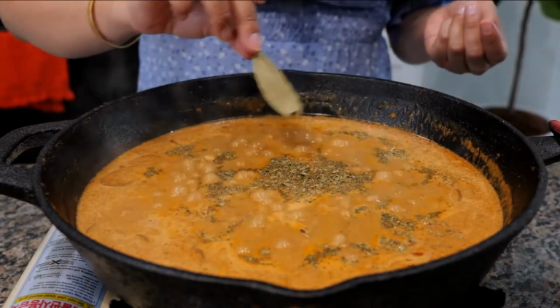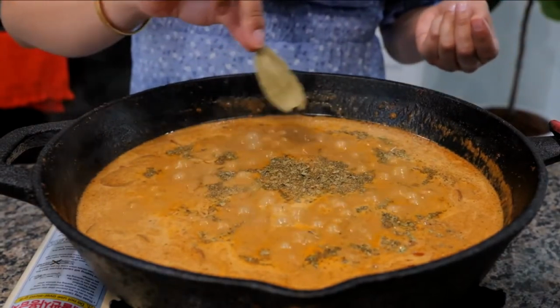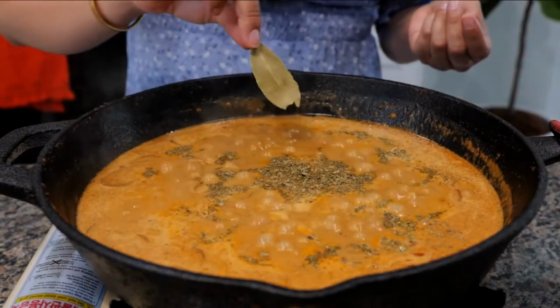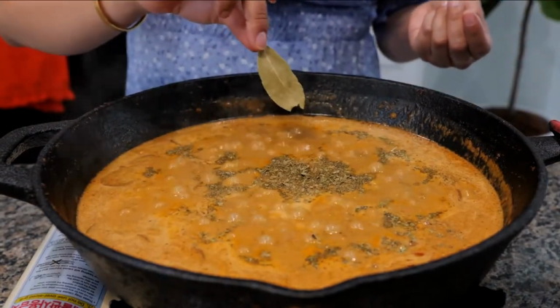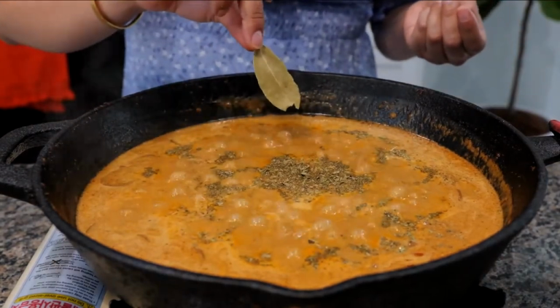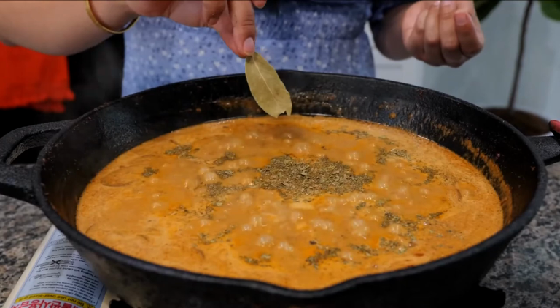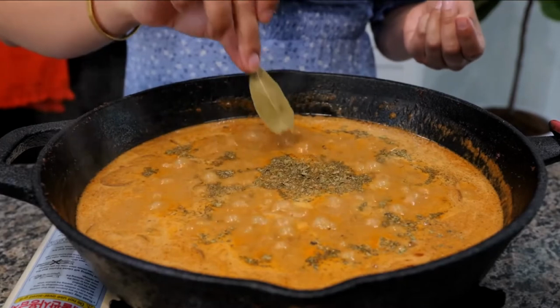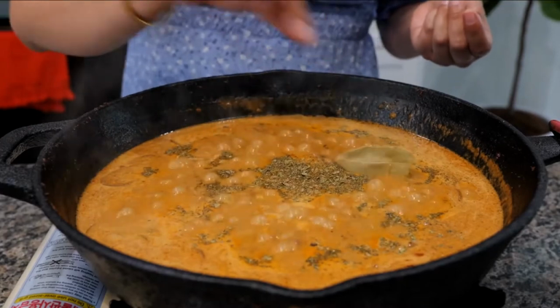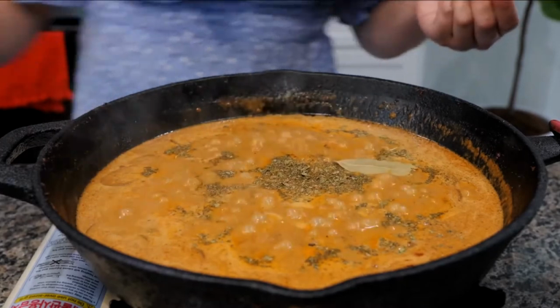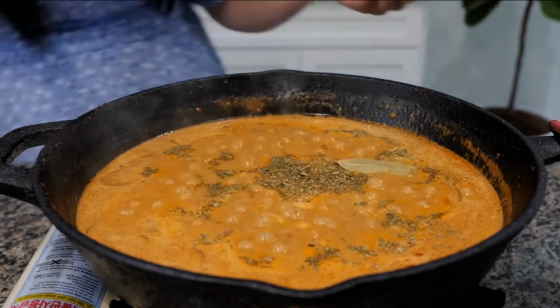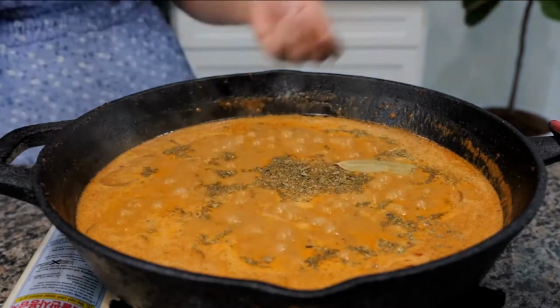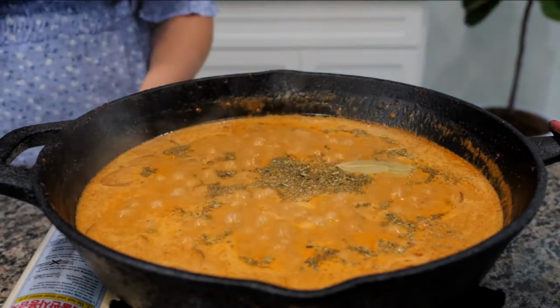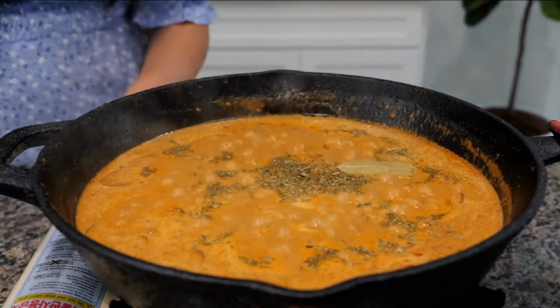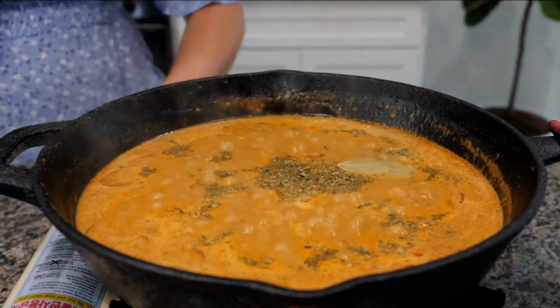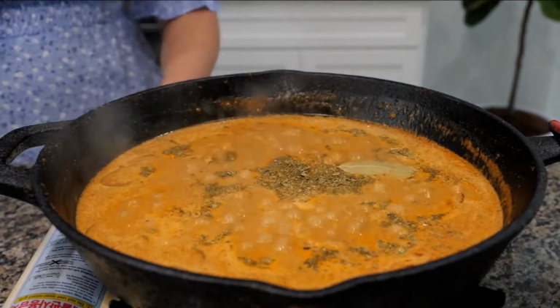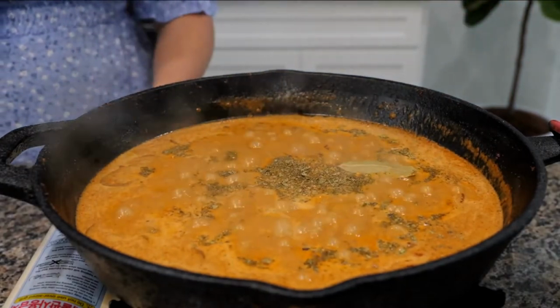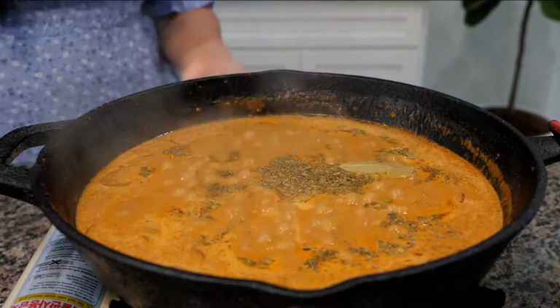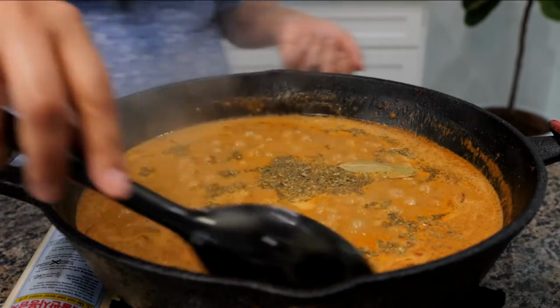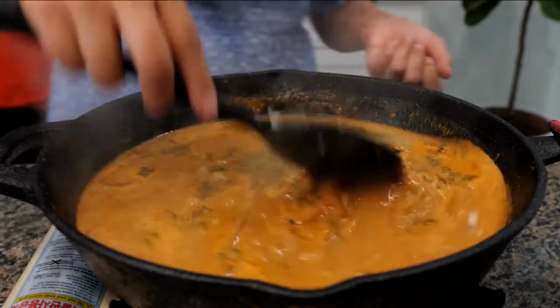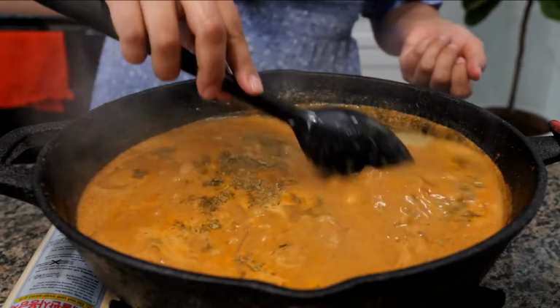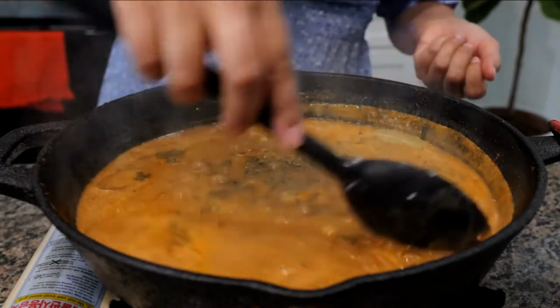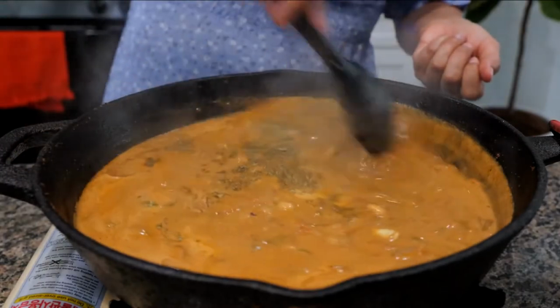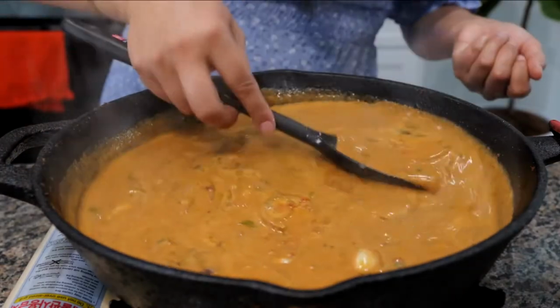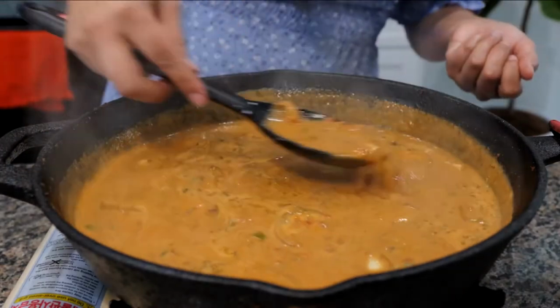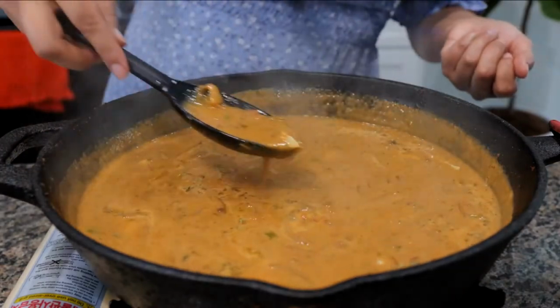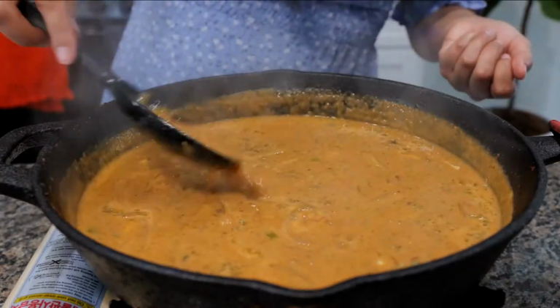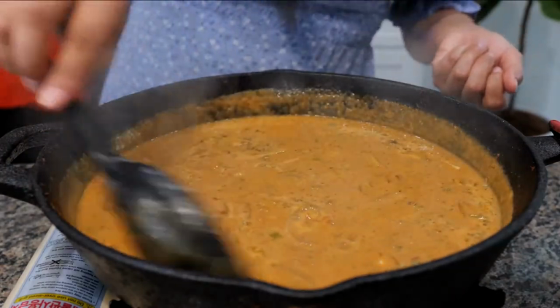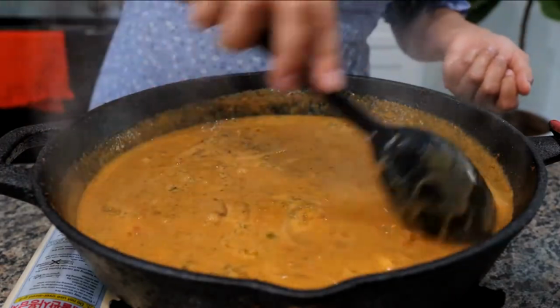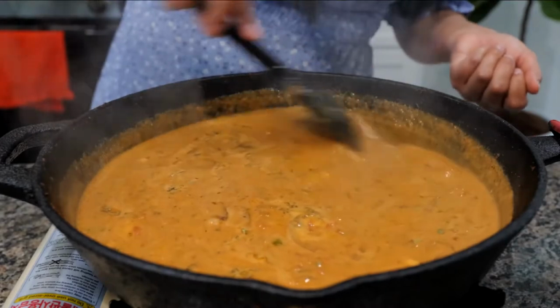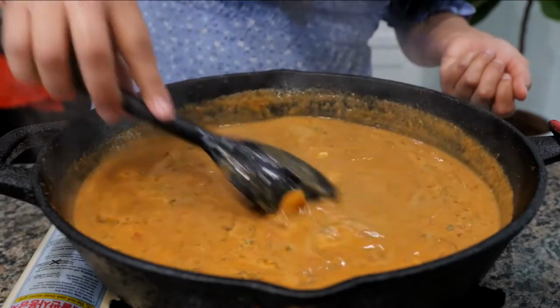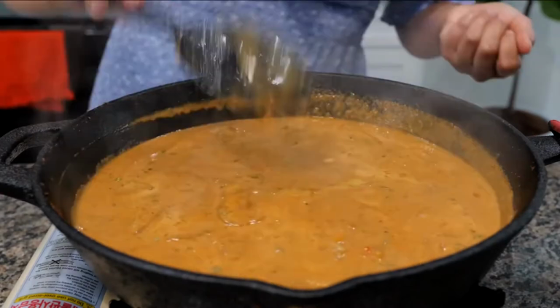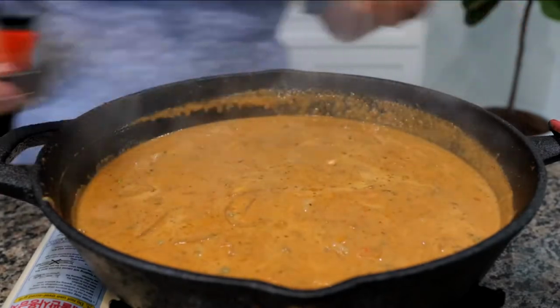And you know what we have here? A bay leaf. Go ahead and add your bay leaf. Turn off your burner. Give that a good mix. You can even just pour this over some rice and be ready — or over some potatoes.